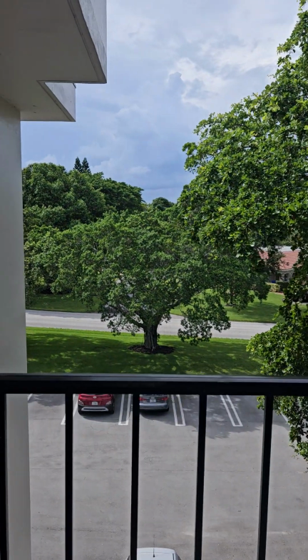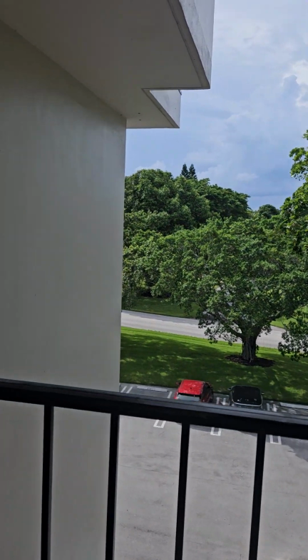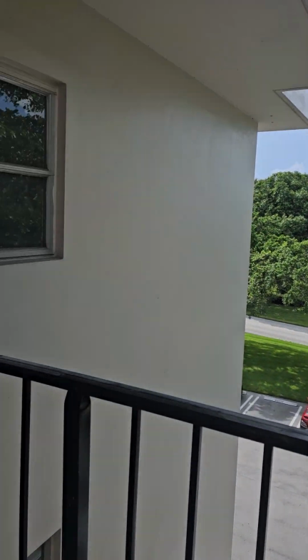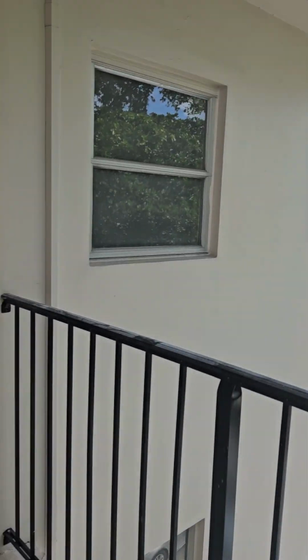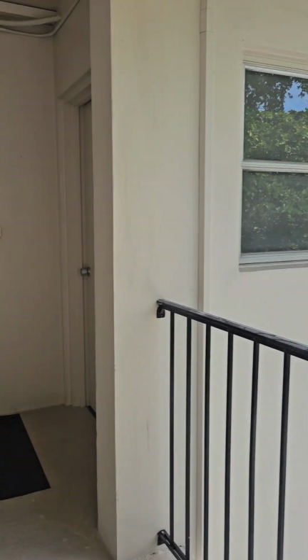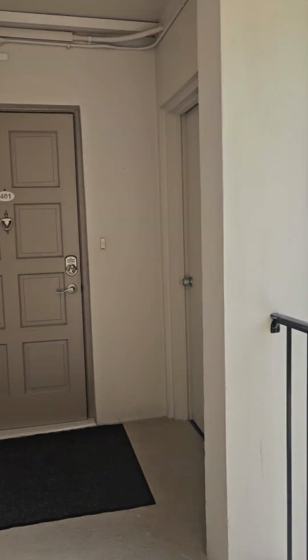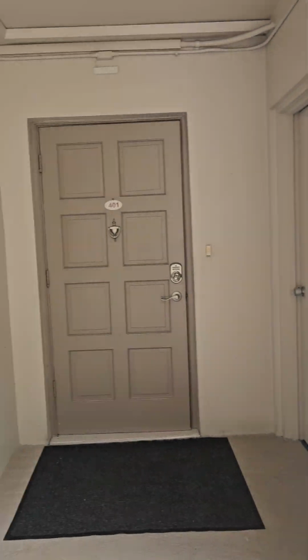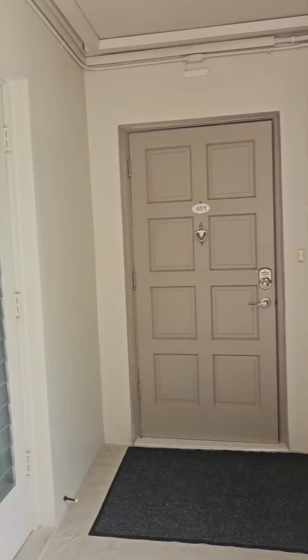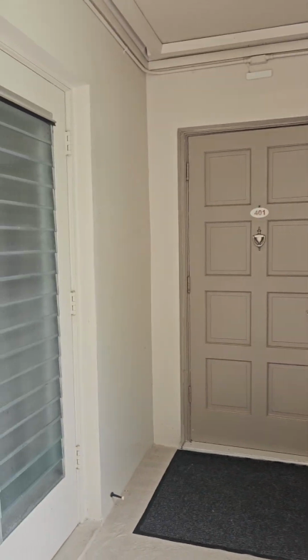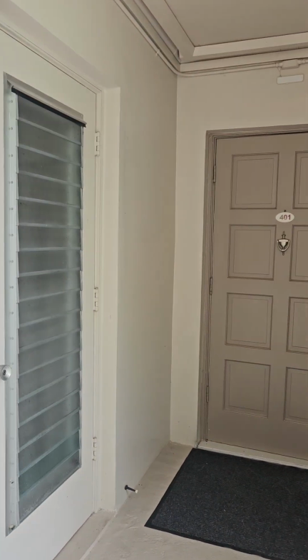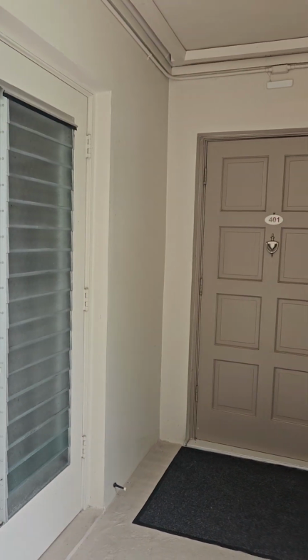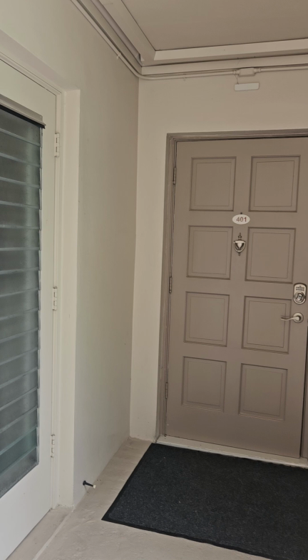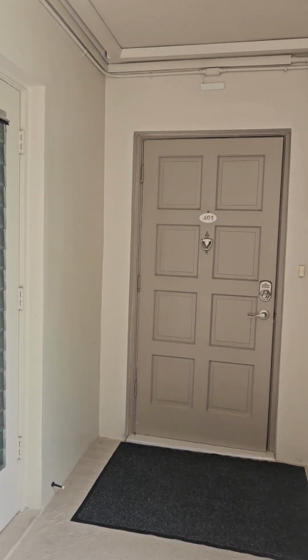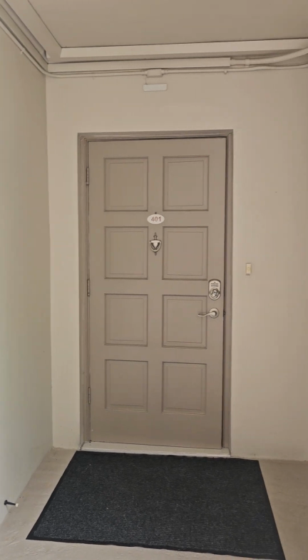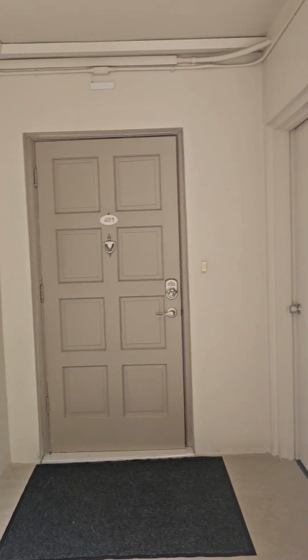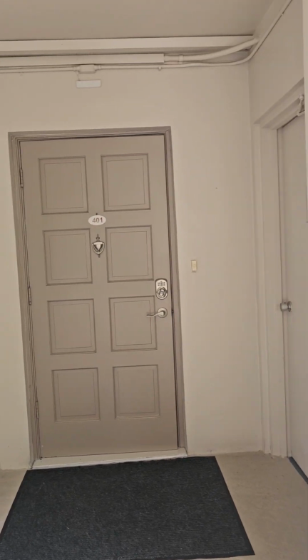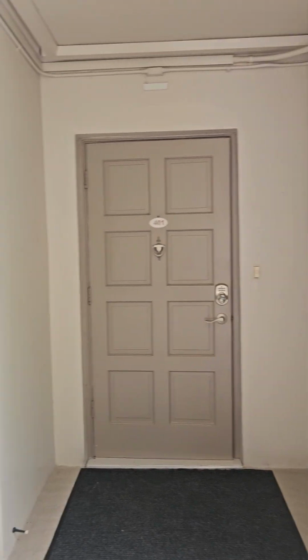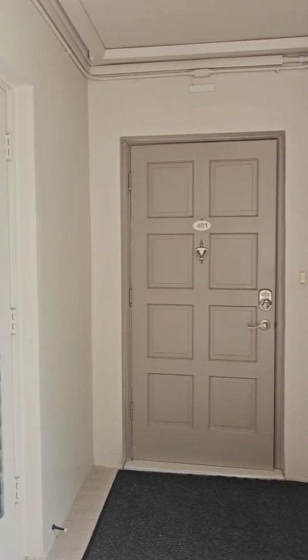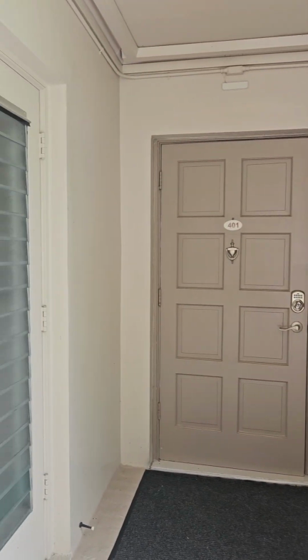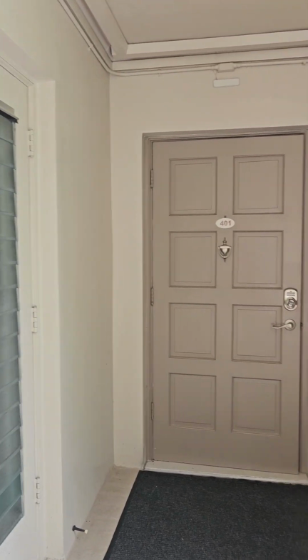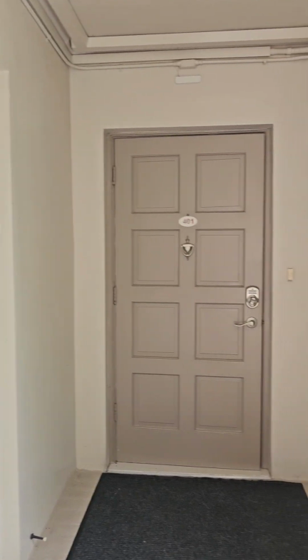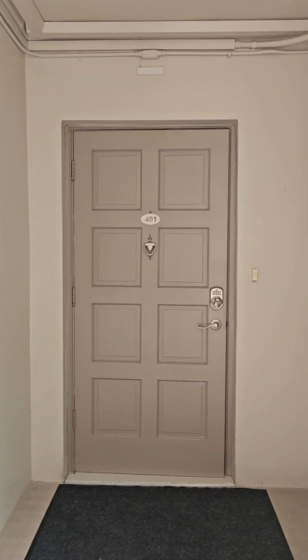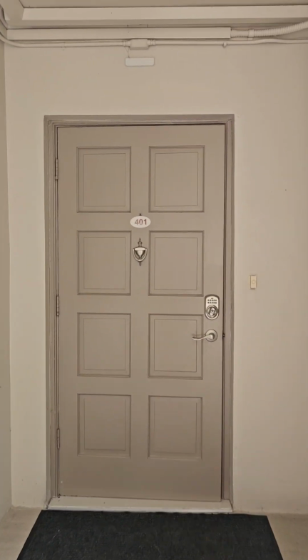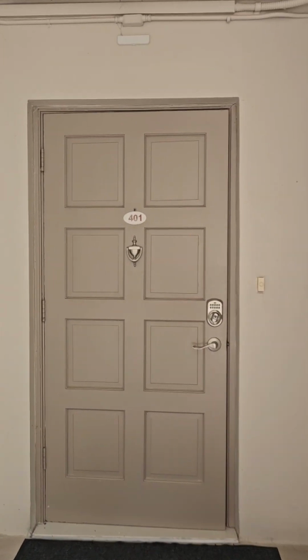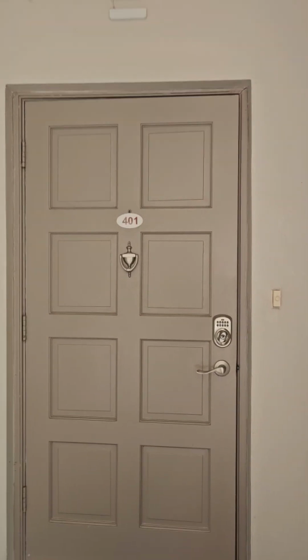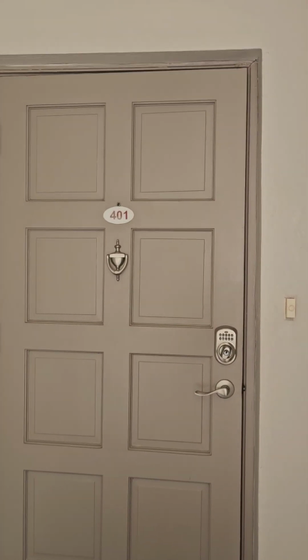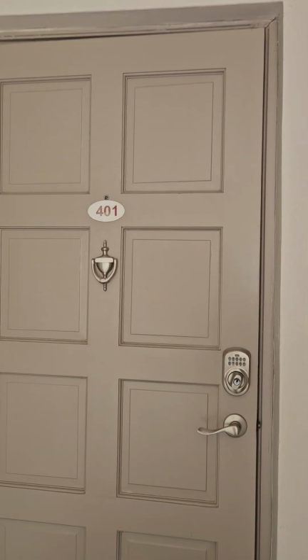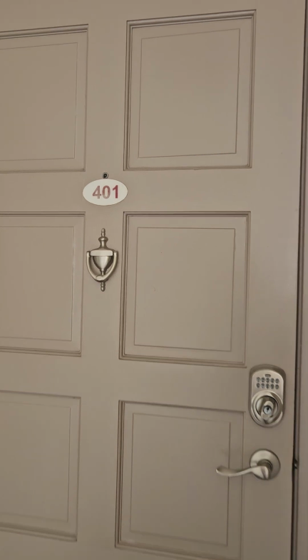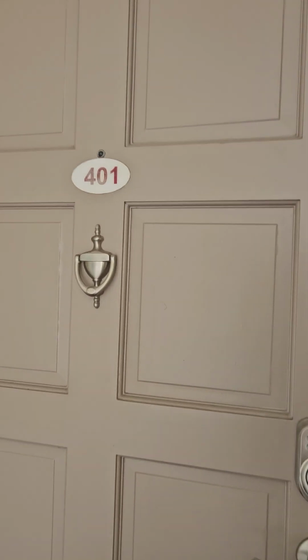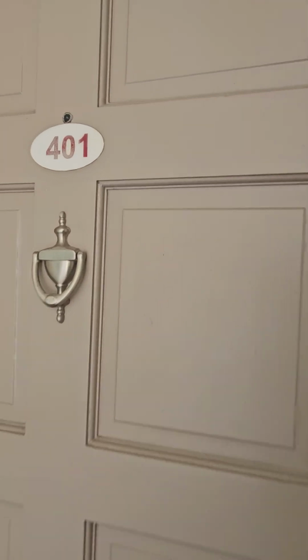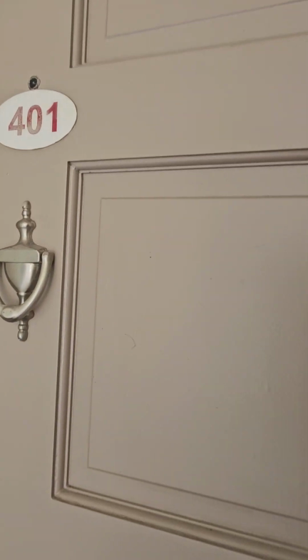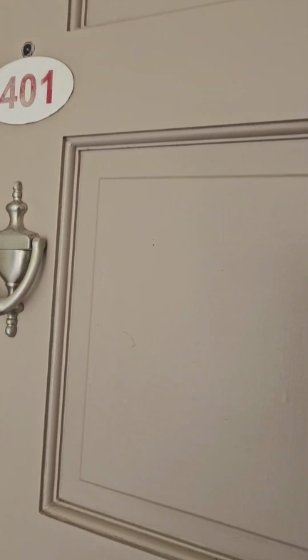This is a private entrance corner unit. Une entrée privée ici, unité de coin. Let's go for a tour. Bienvenue.